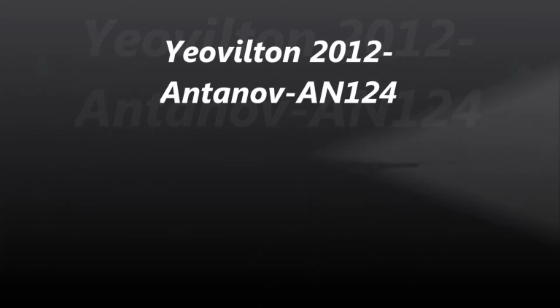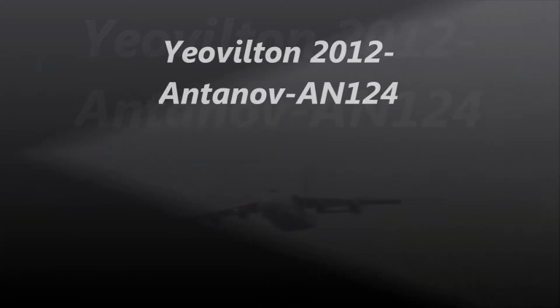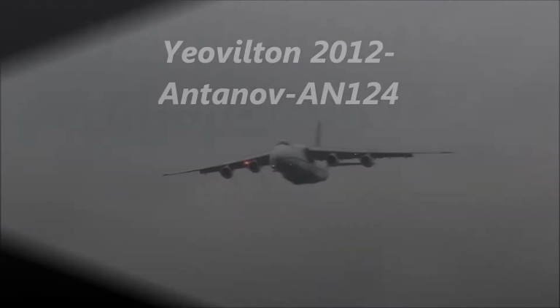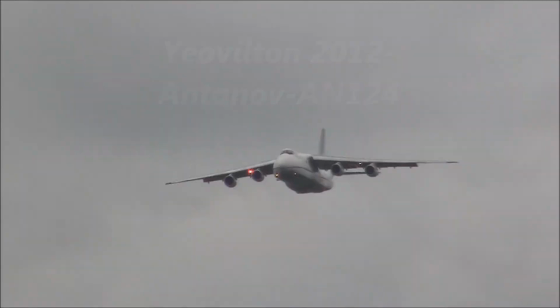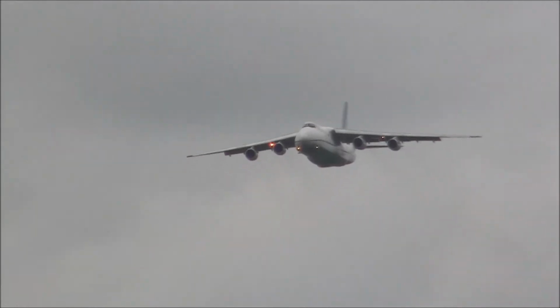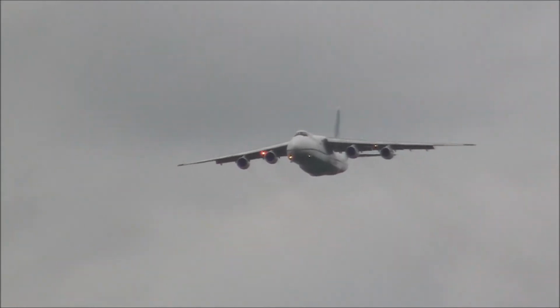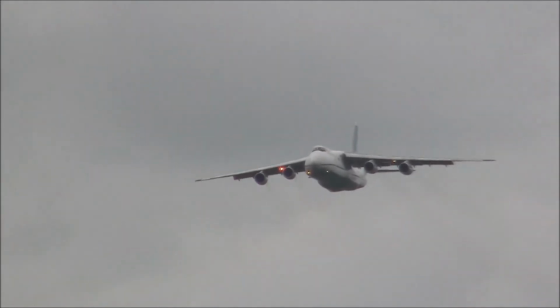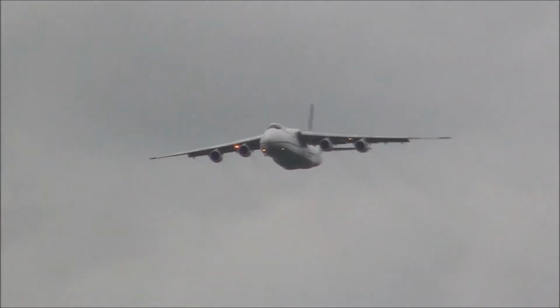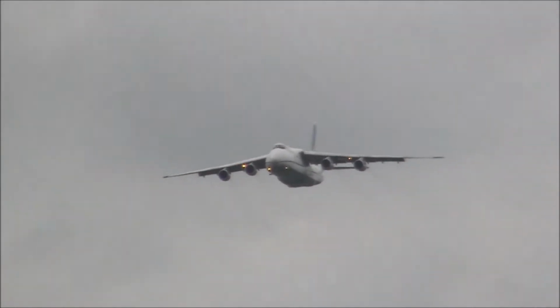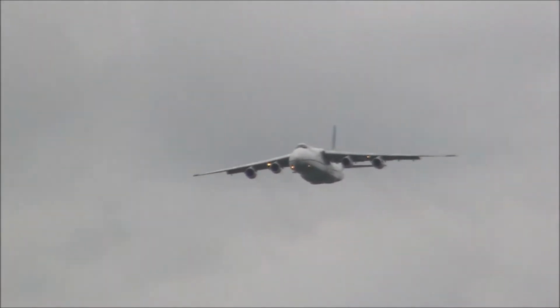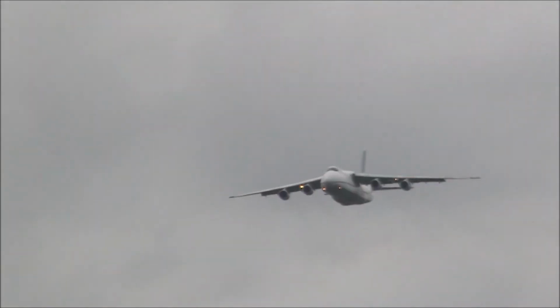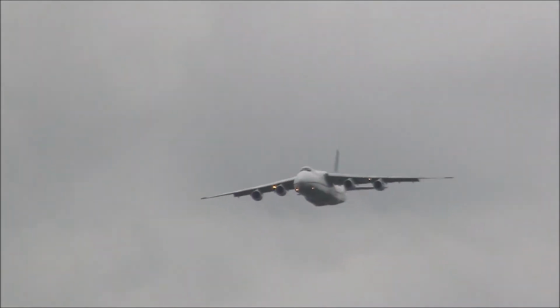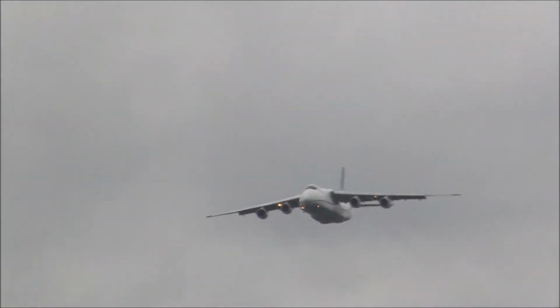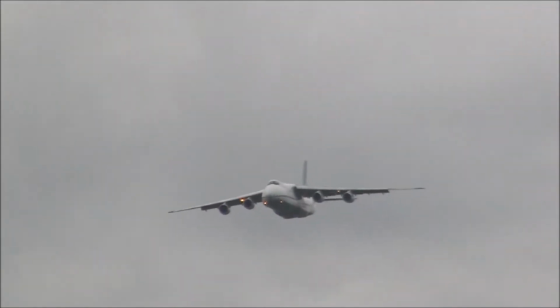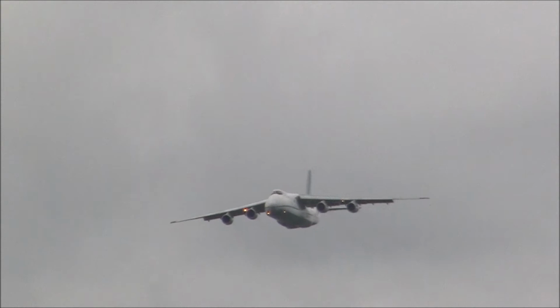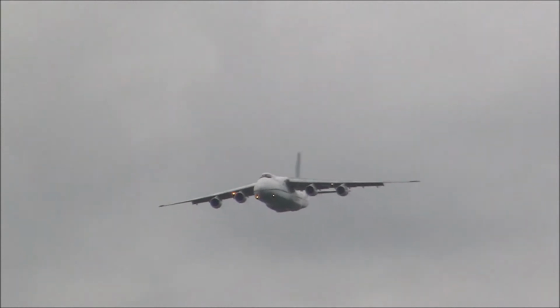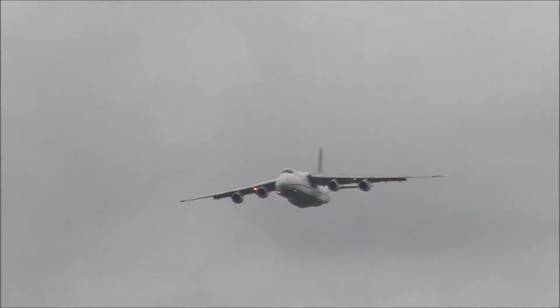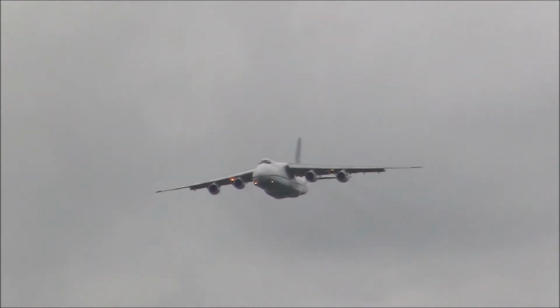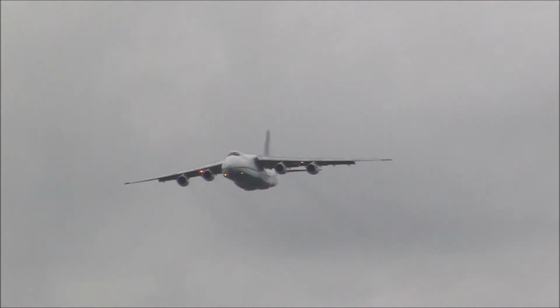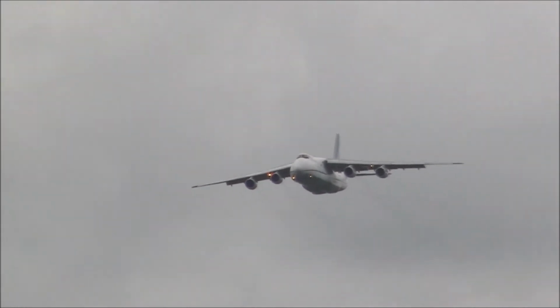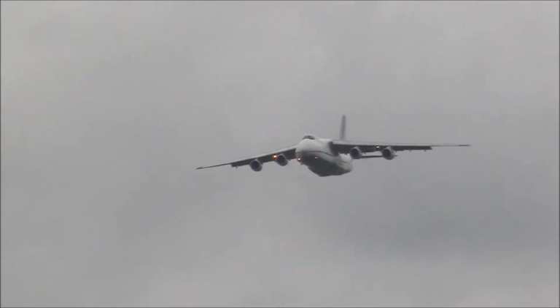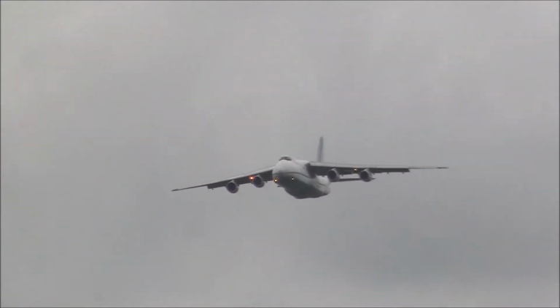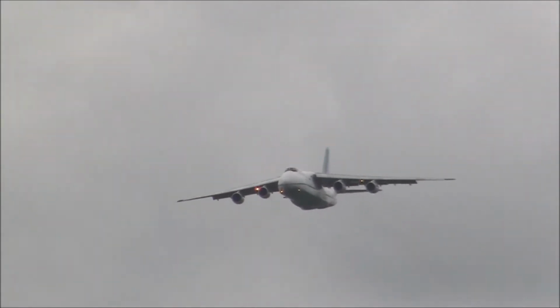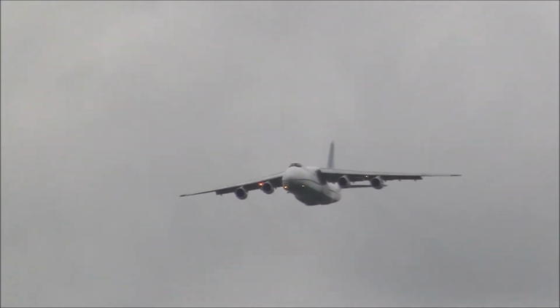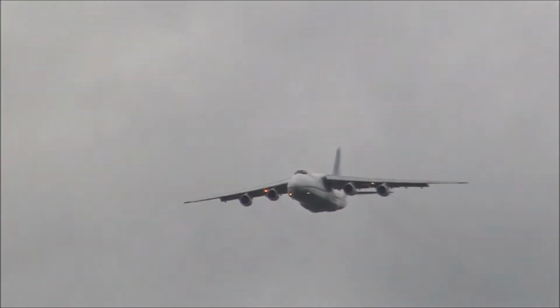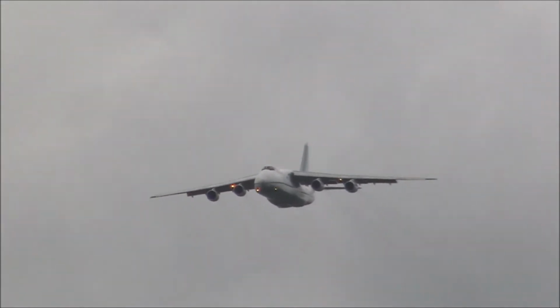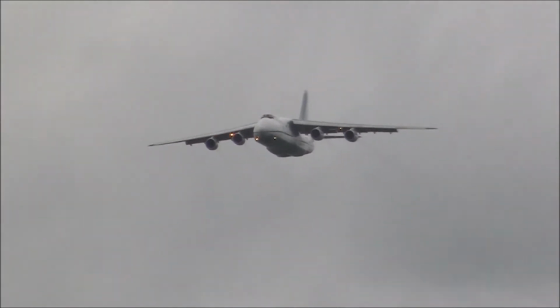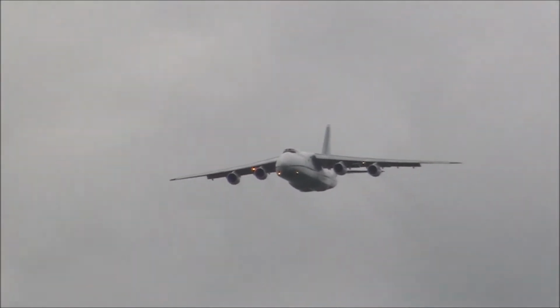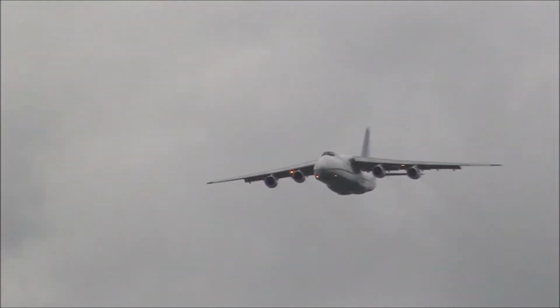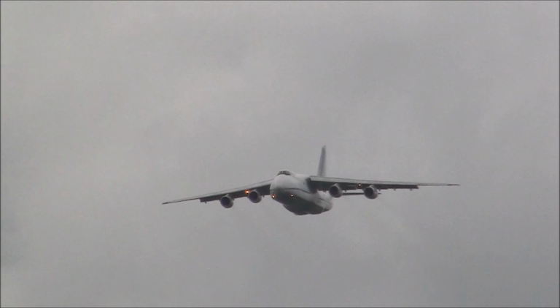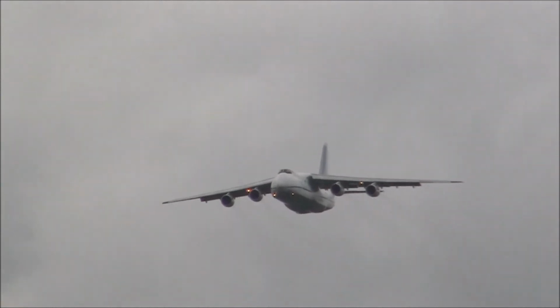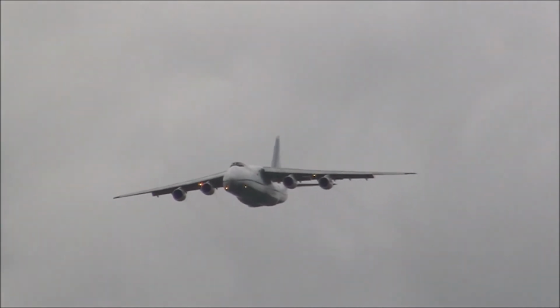And then, Spitfire, Lancaster, Hurricane — the Battle of Britain Memorial Flight. But for now, ladies and gentlemen, if you haven't spotted it already, from the right, the Antonov AN-124 Condor.